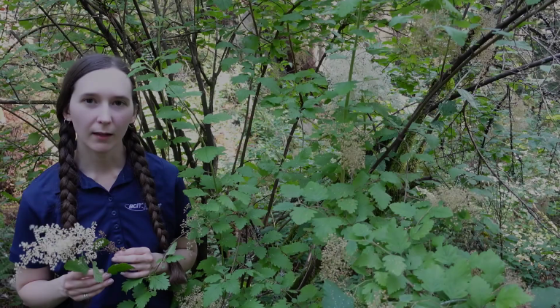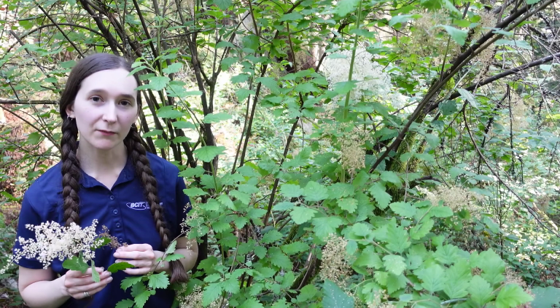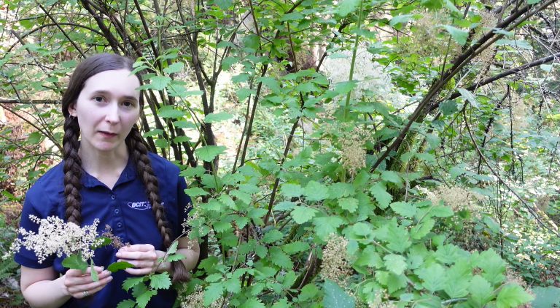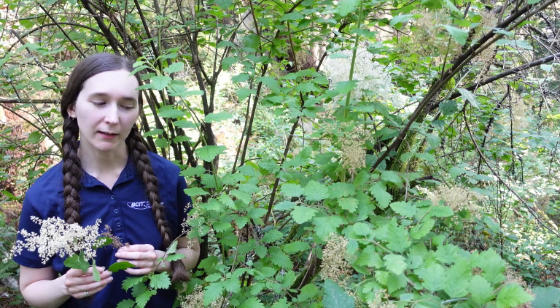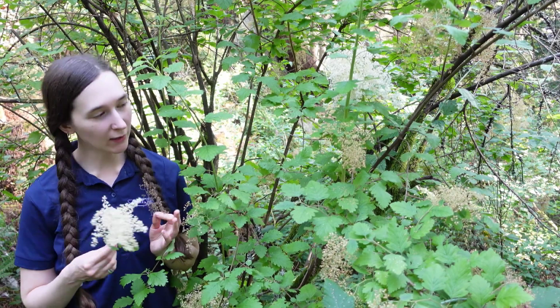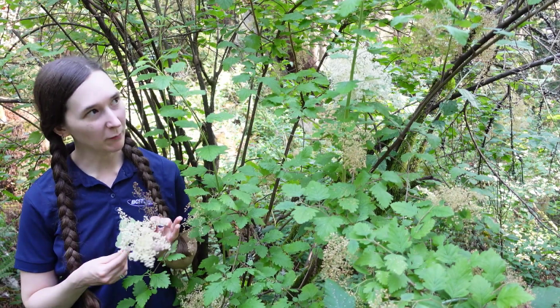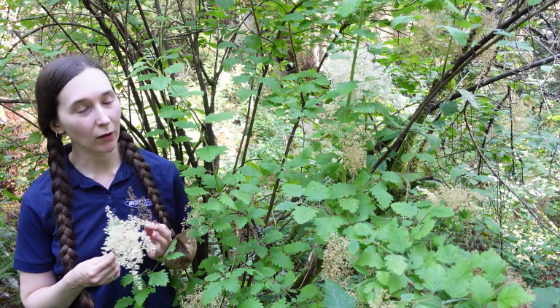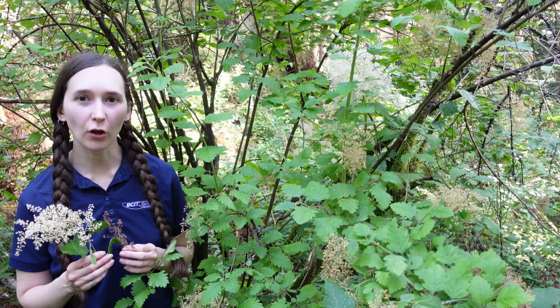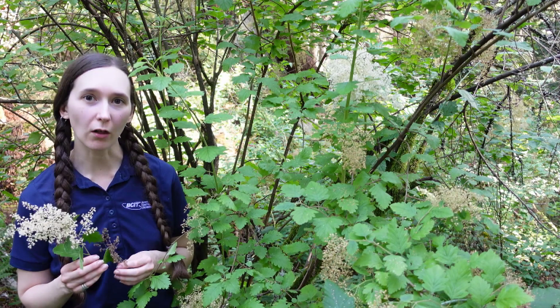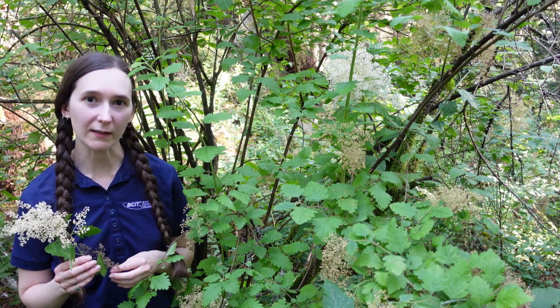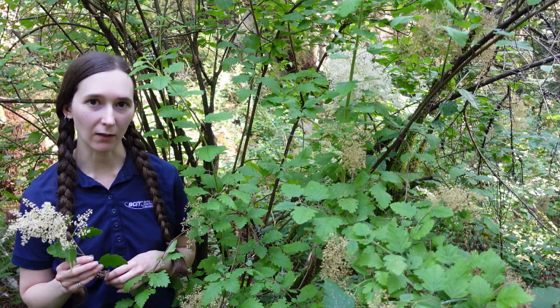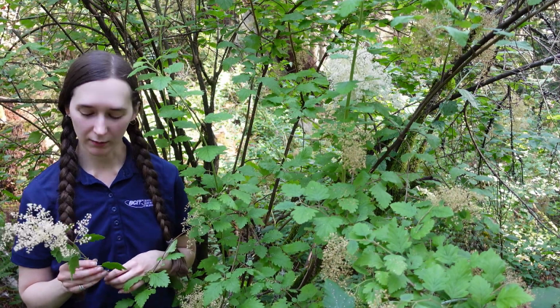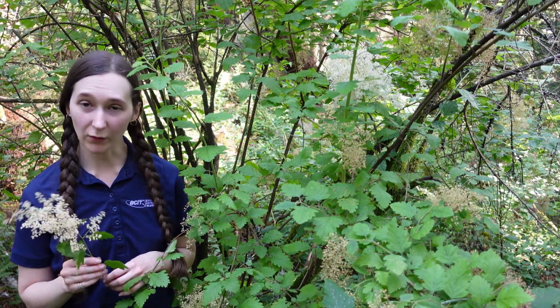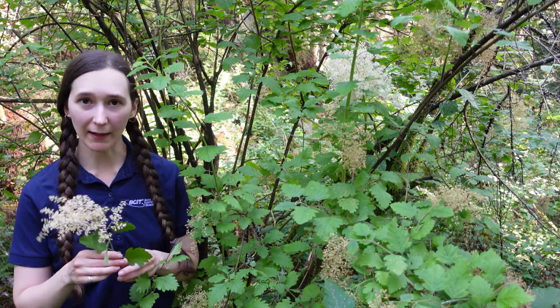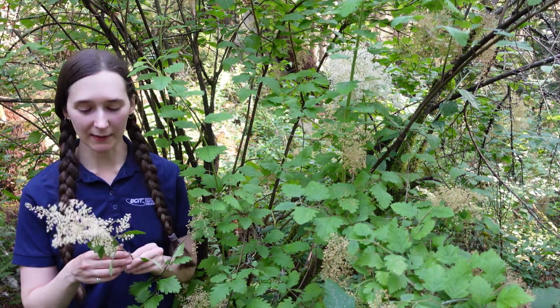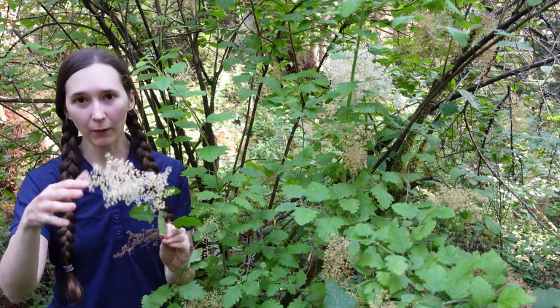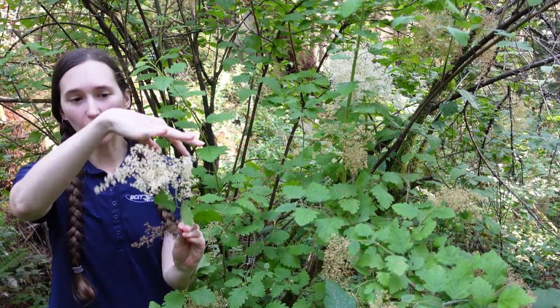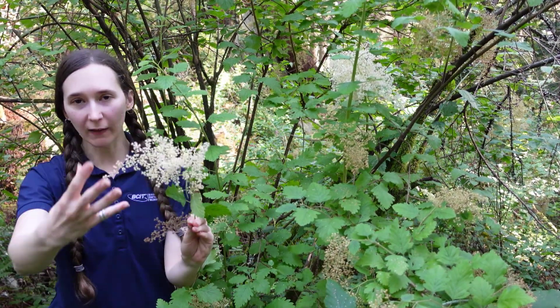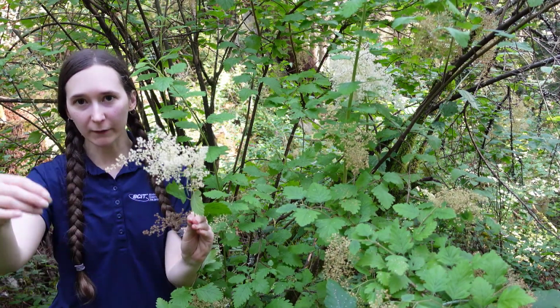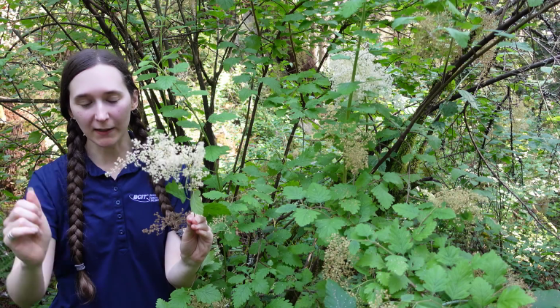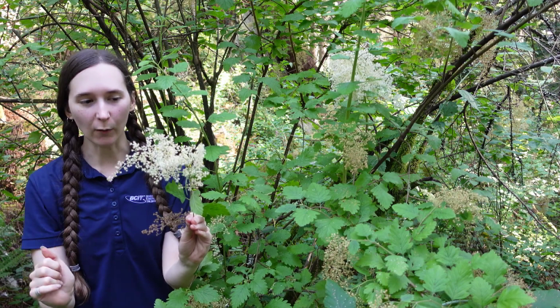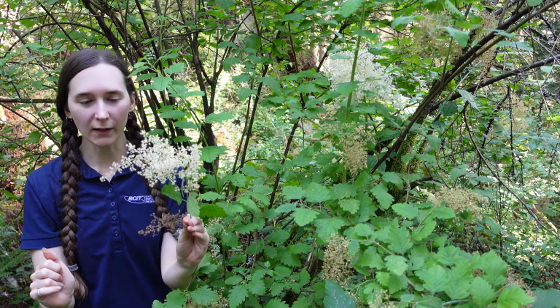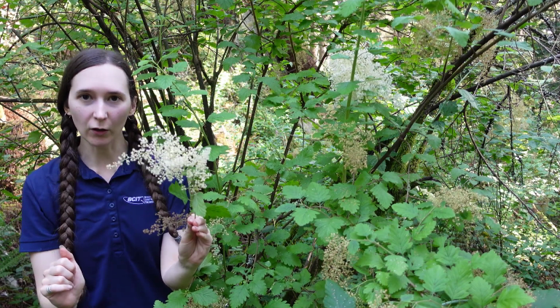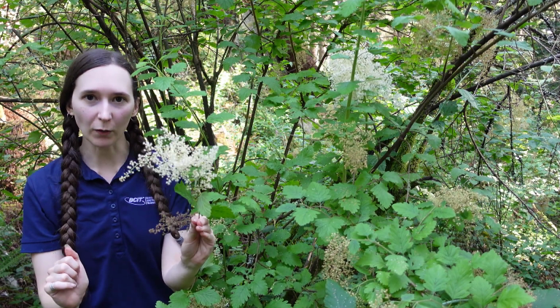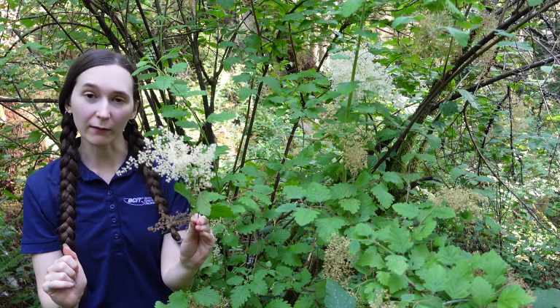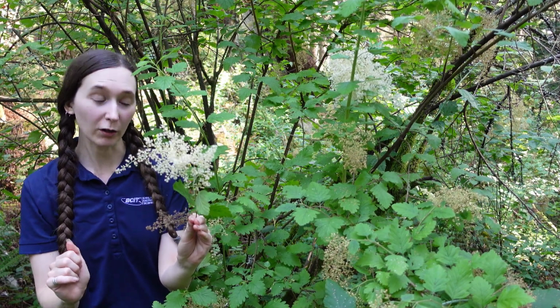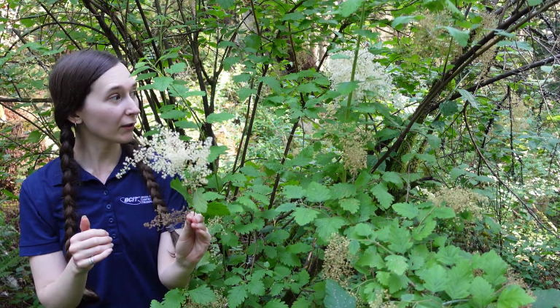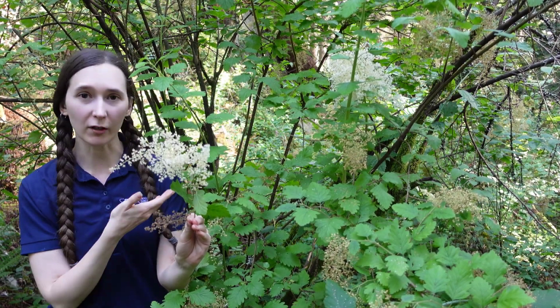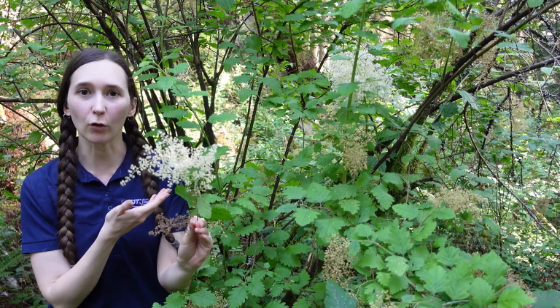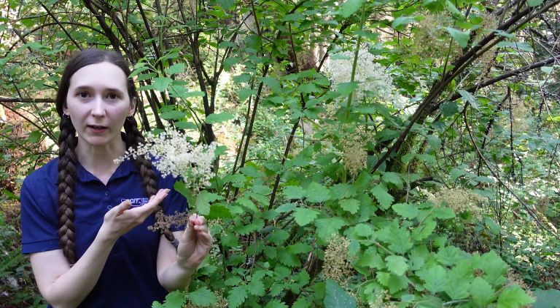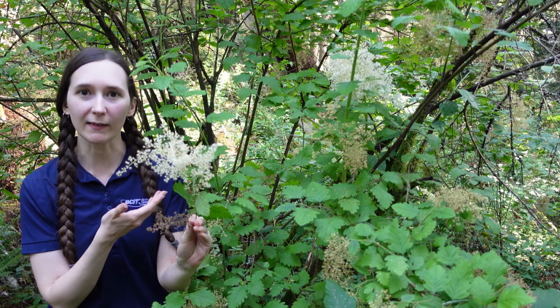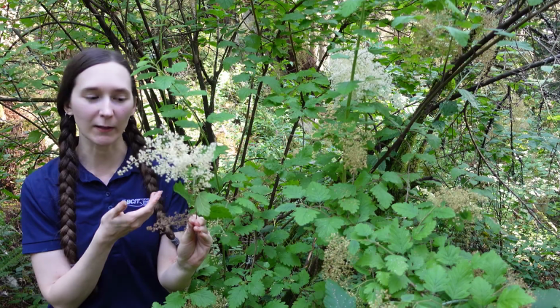Today's featured plant is the Ocean Spray, also known as Holodiscus discolor. This plant gets its name from the ocean-like sprays of flowers and also that it often occurs in coastal areas like this one here.